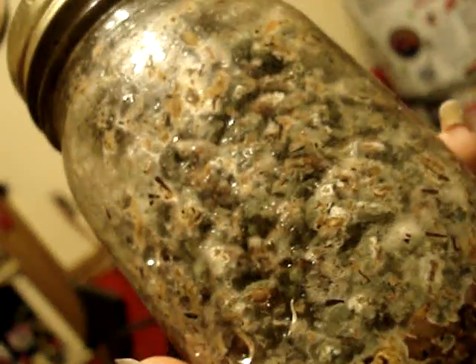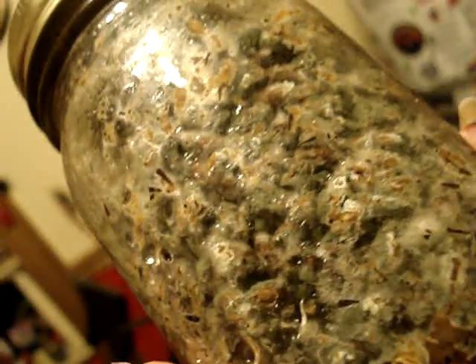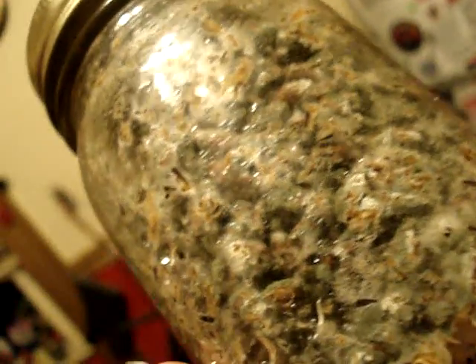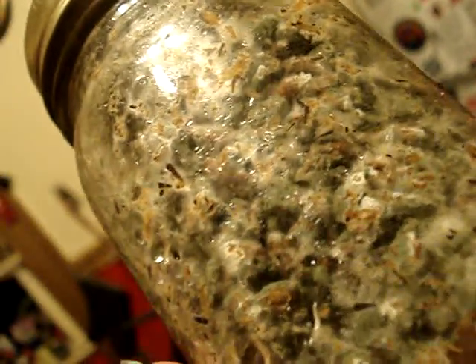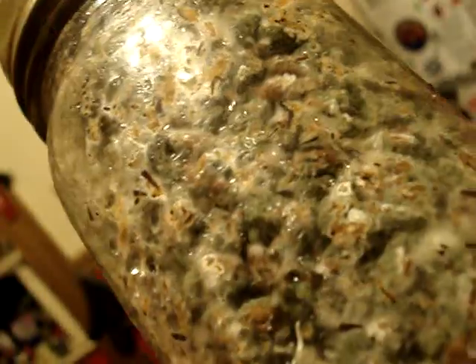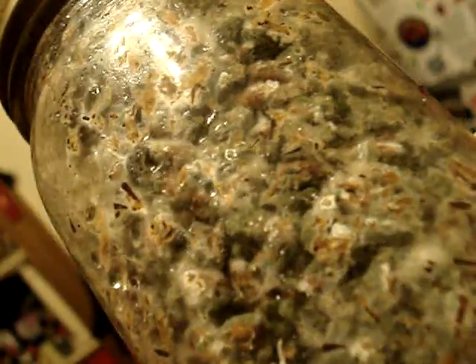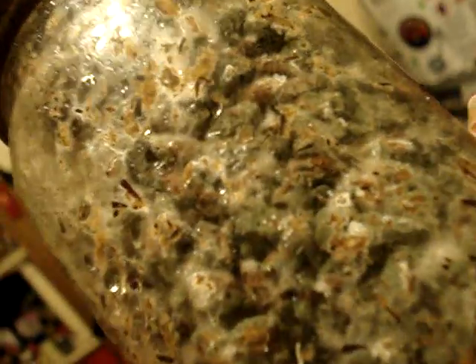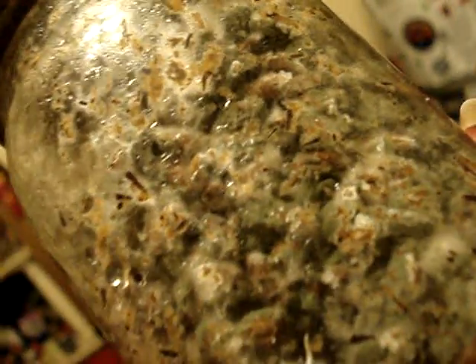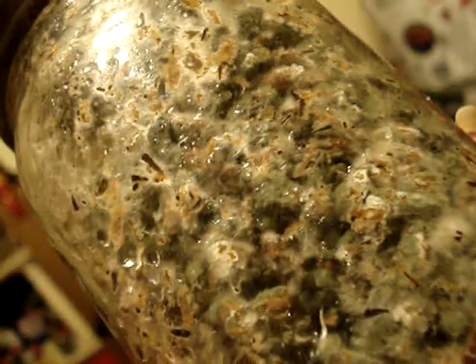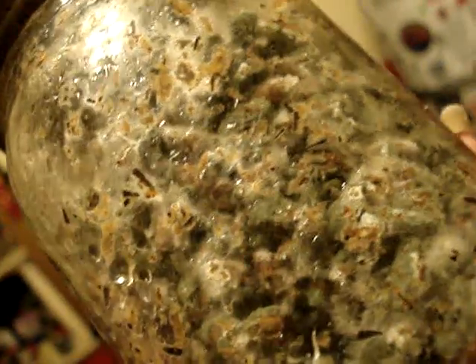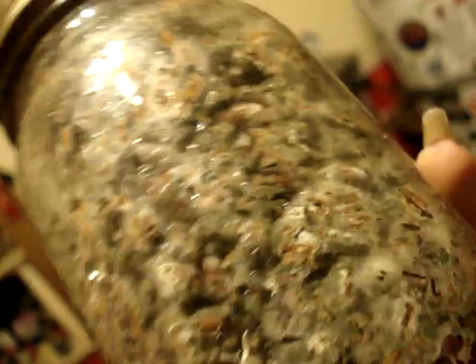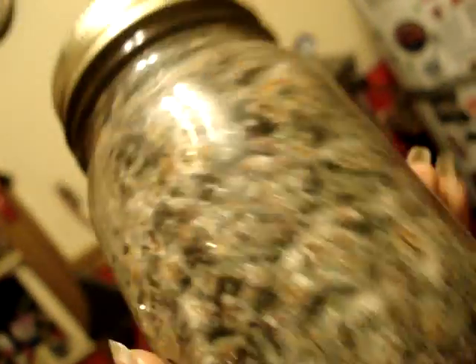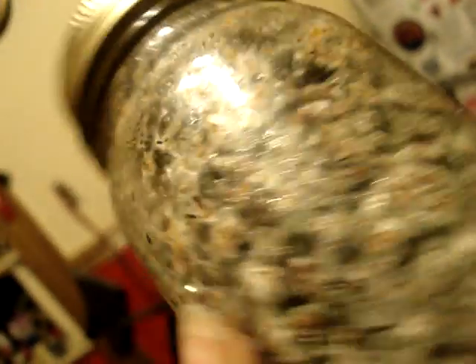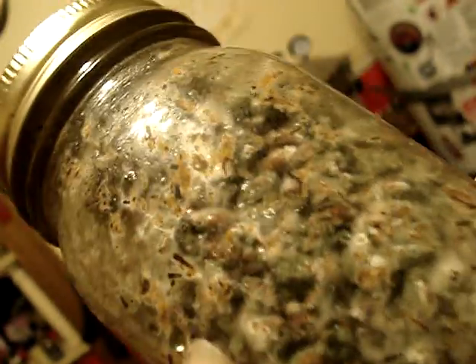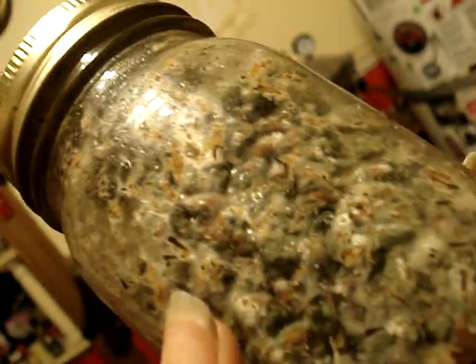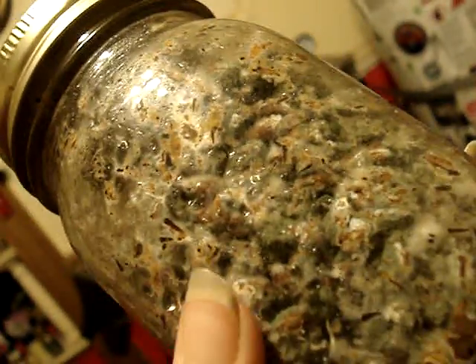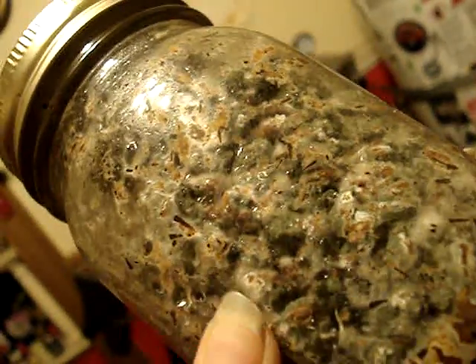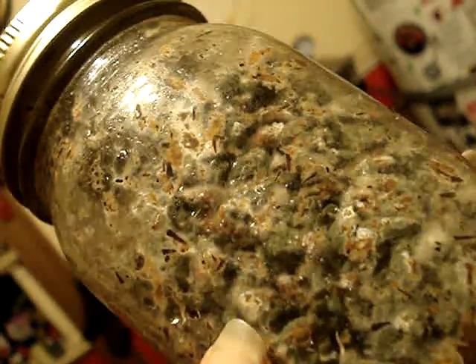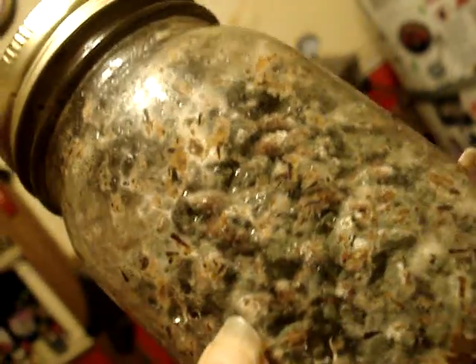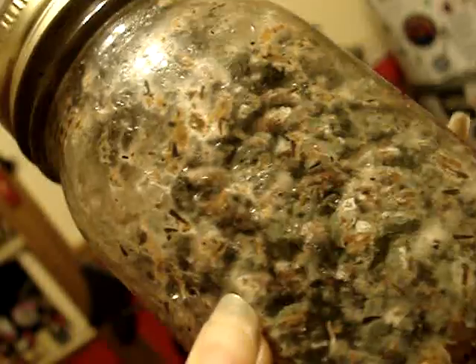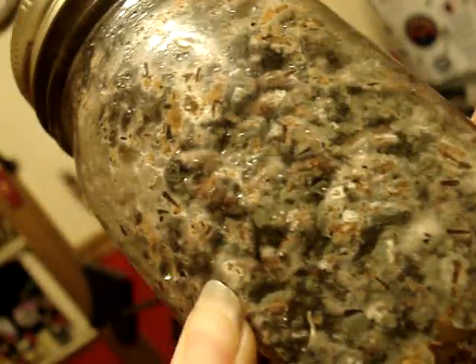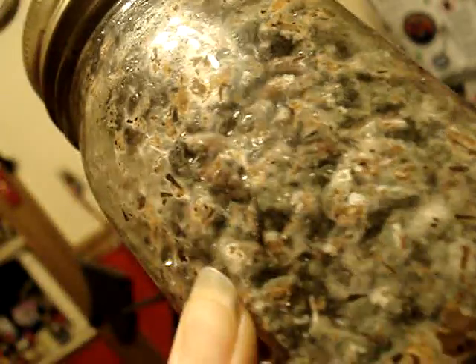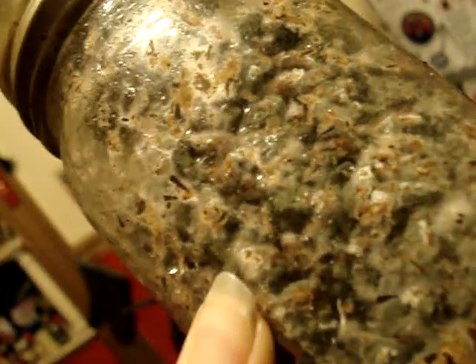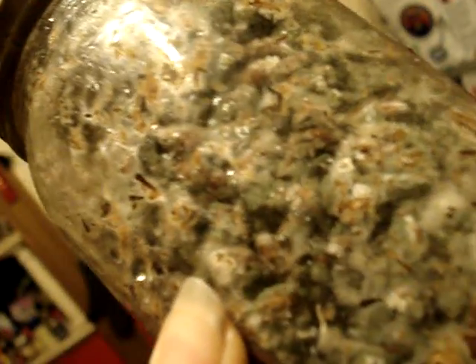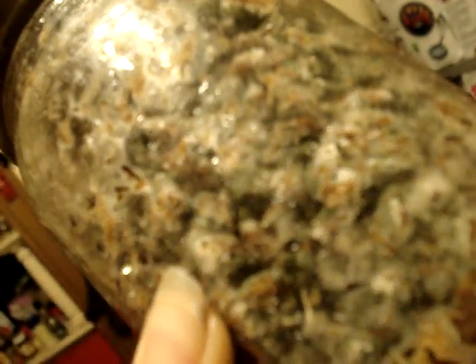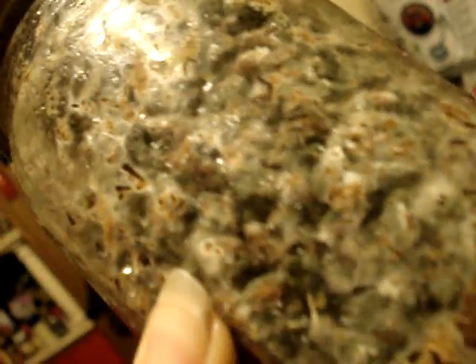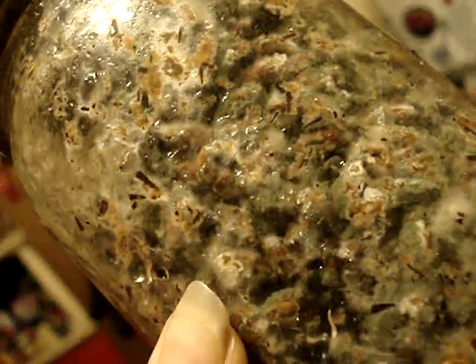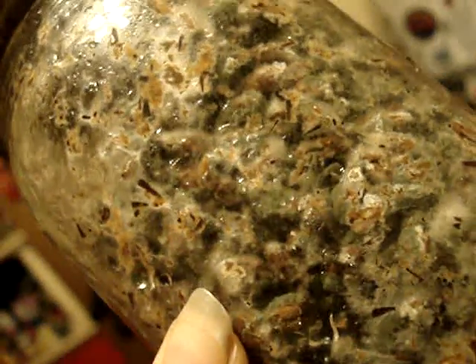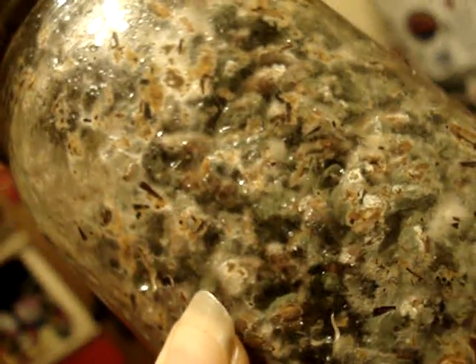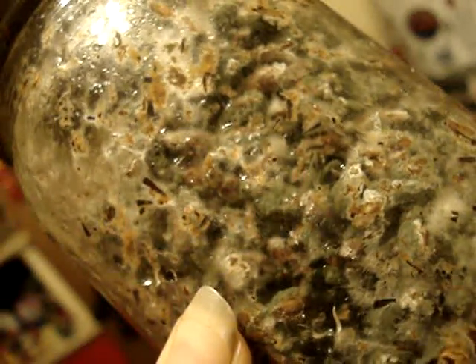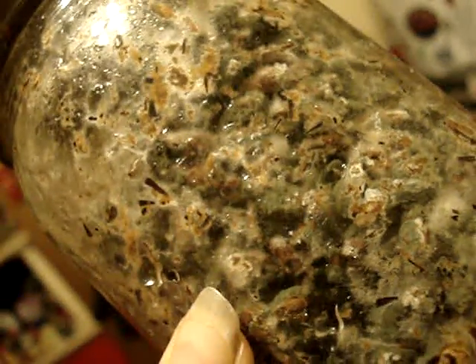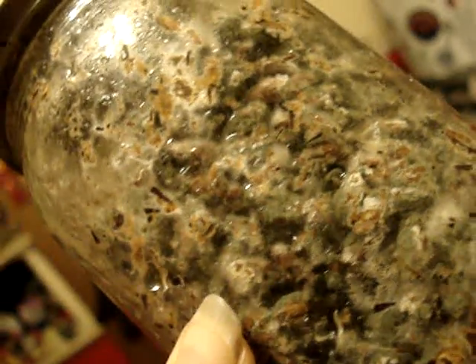And the green — you can see the two different colors. There's the white, that's the mushroom mycelium. All that rest of the crap is grain mold.